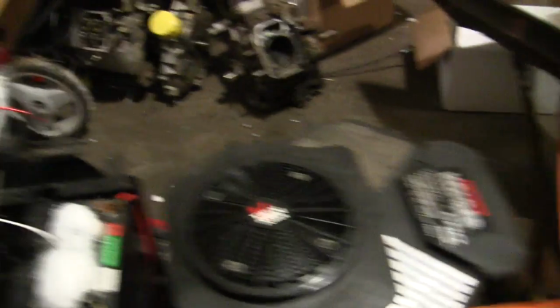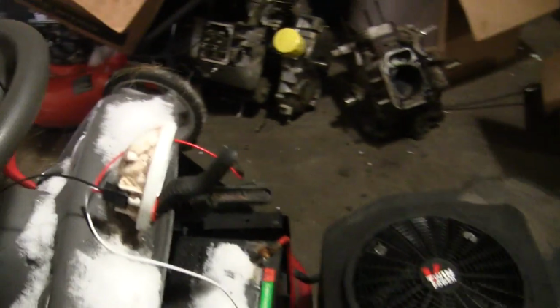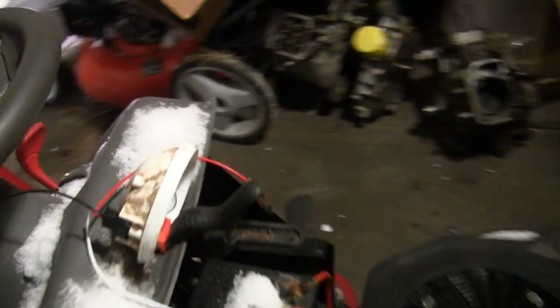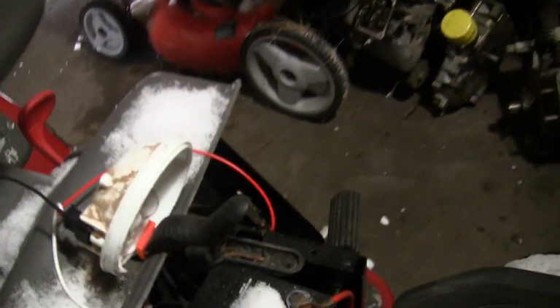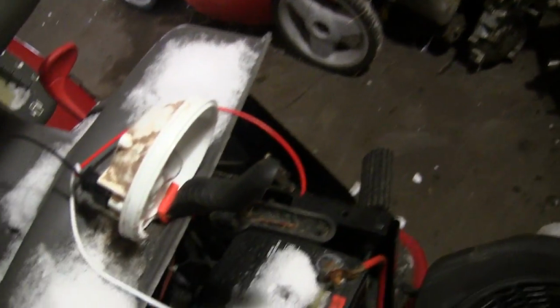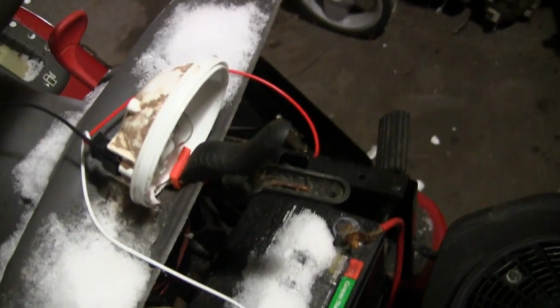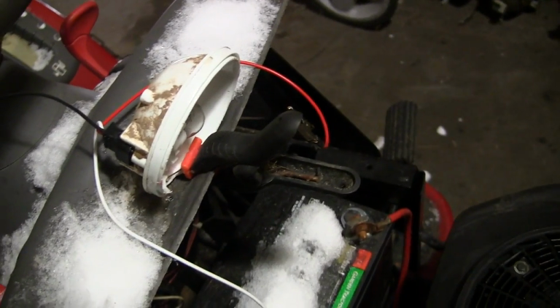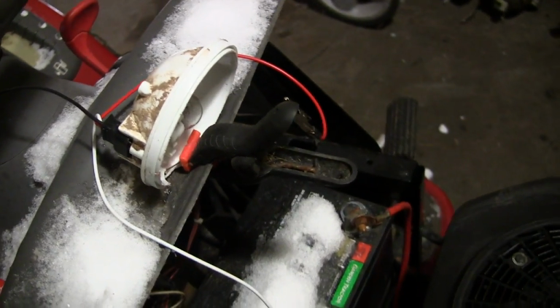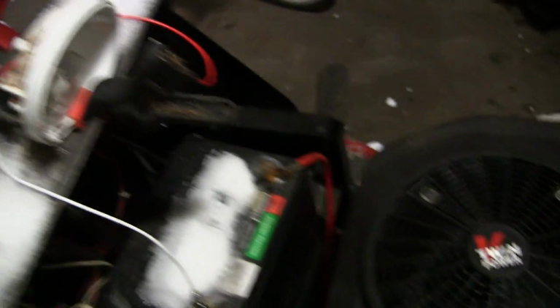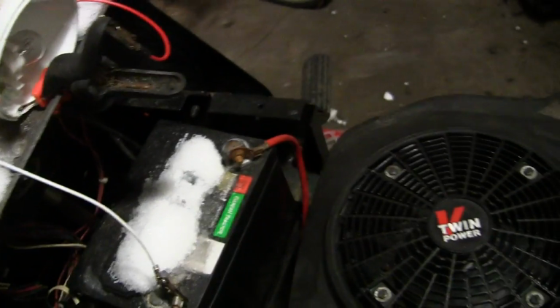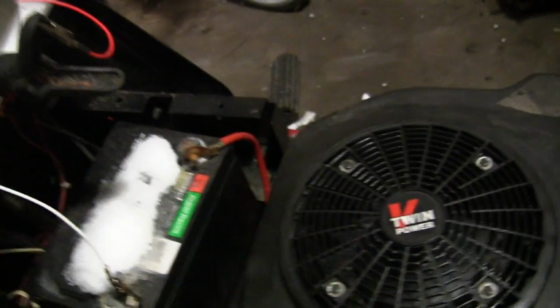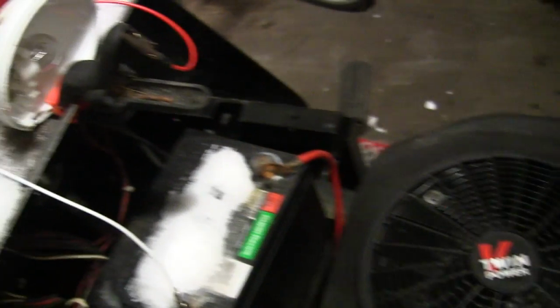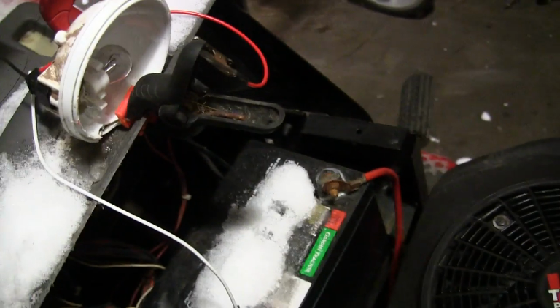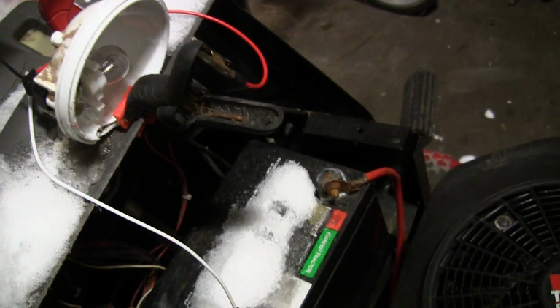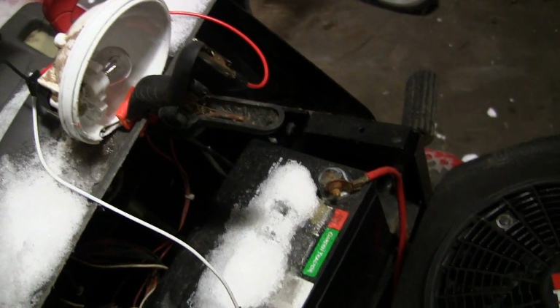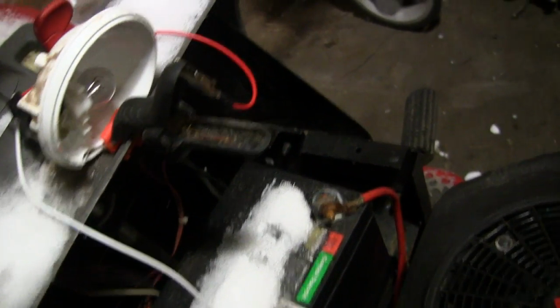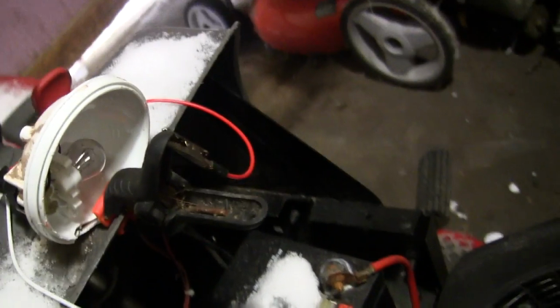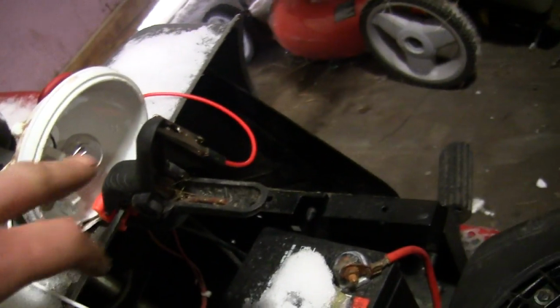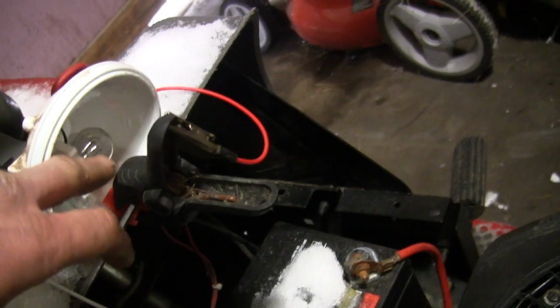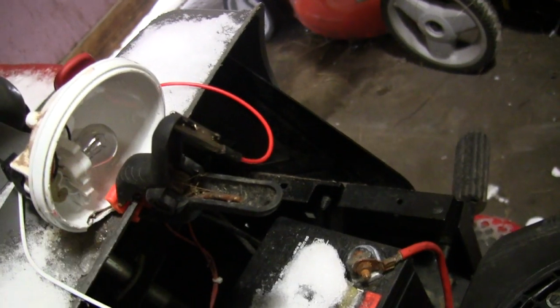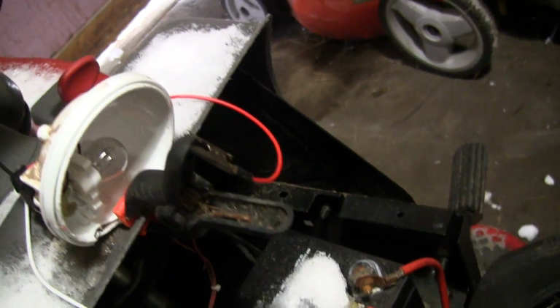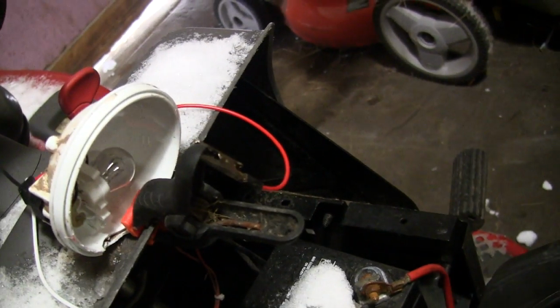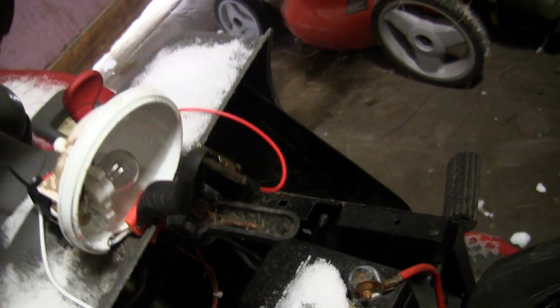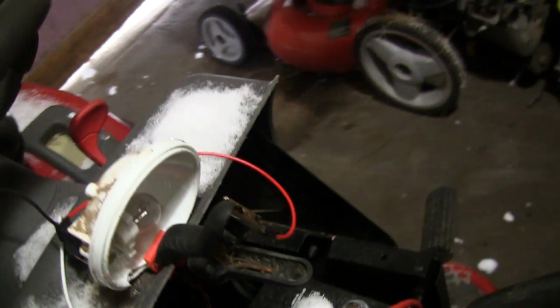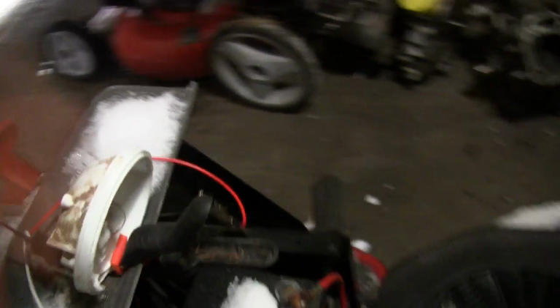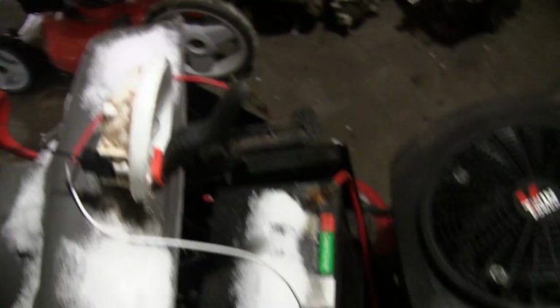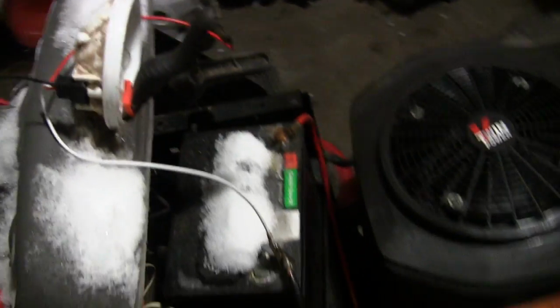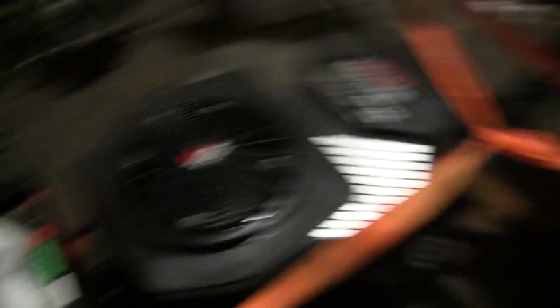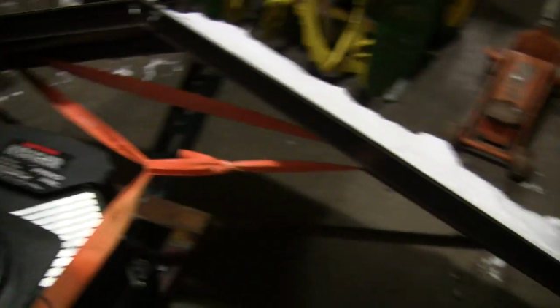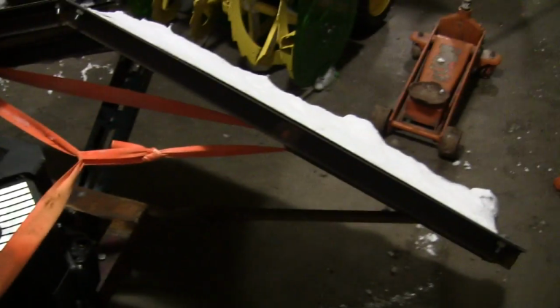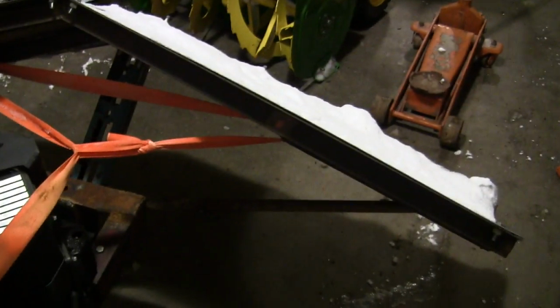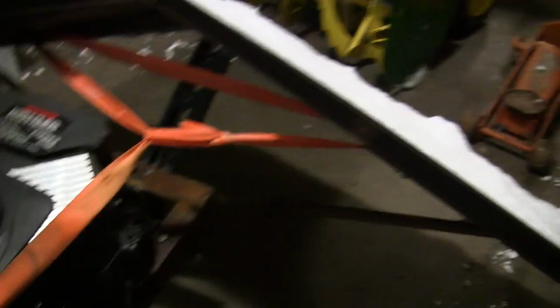Another thing I did, I put this little light on here. It's nothing fancy — it's actually the tail light from the truck that burned out, but it's a bulb with two filaments and one of them was still good, so I just popped that on there. Now I can do some nighttime plowing.